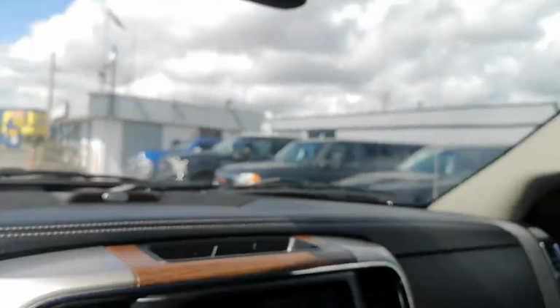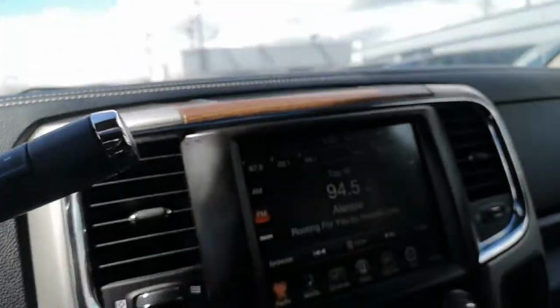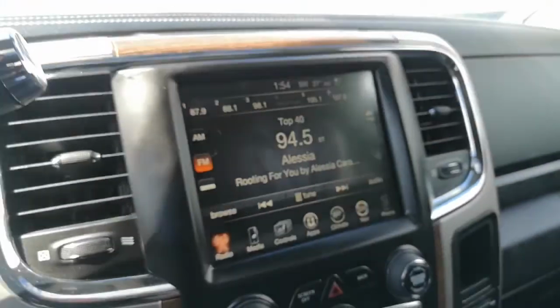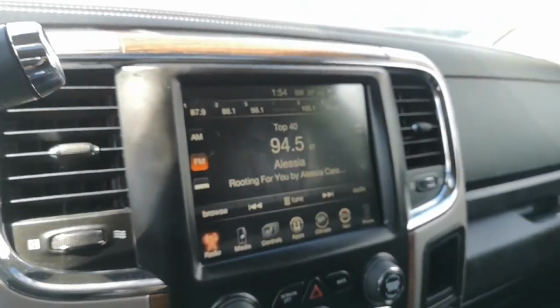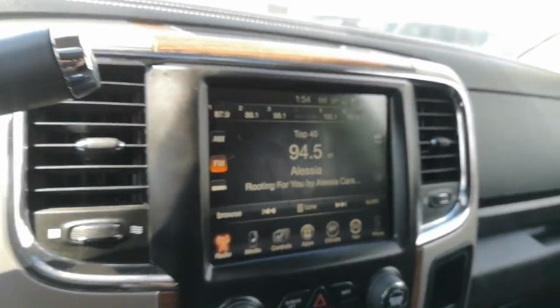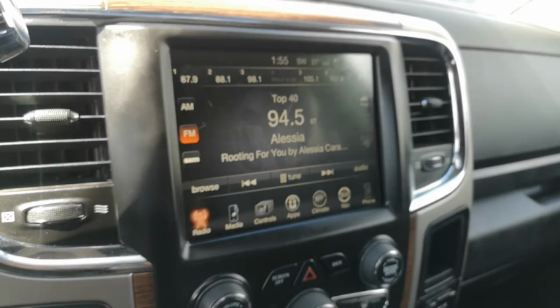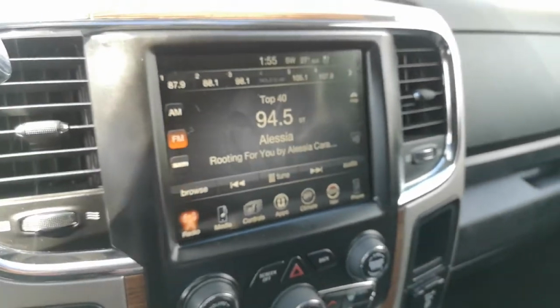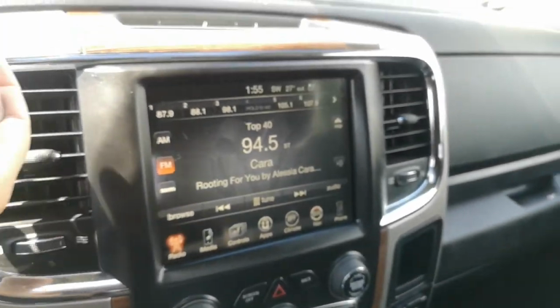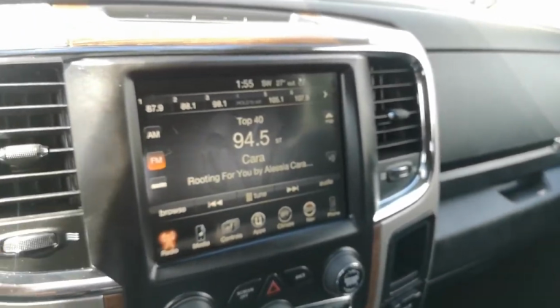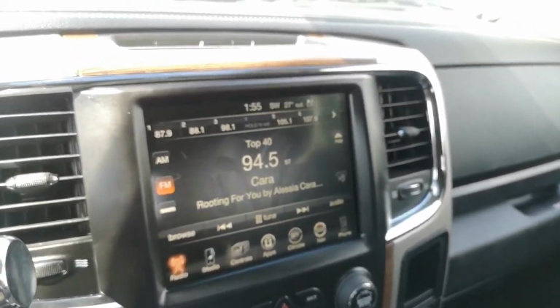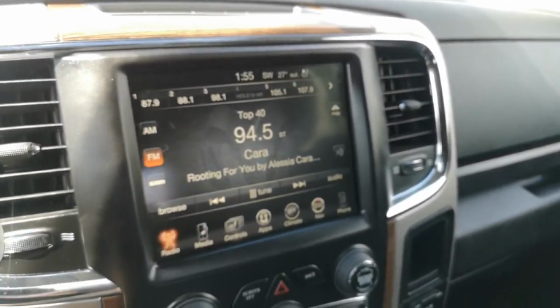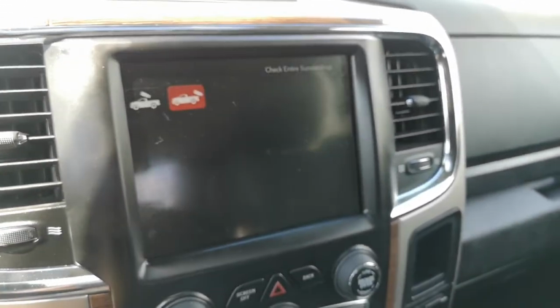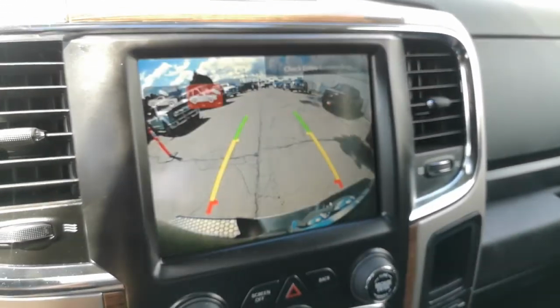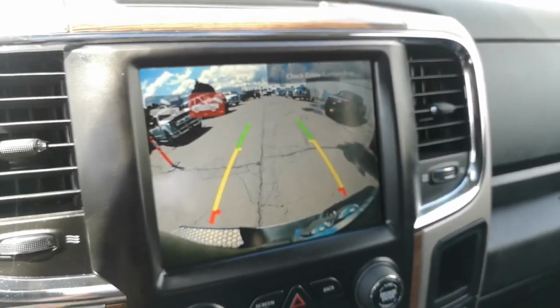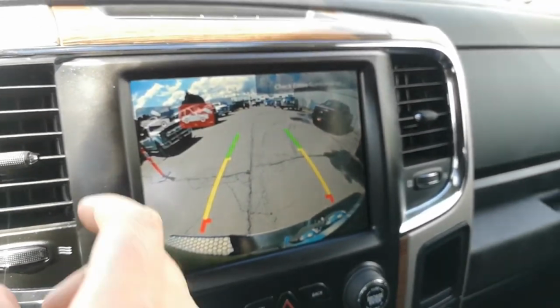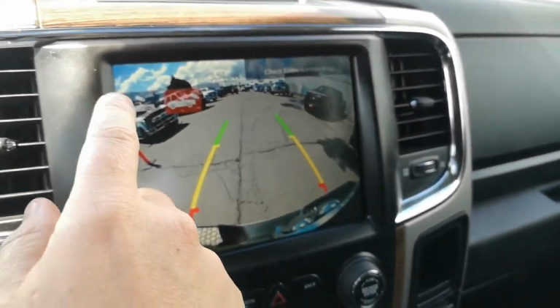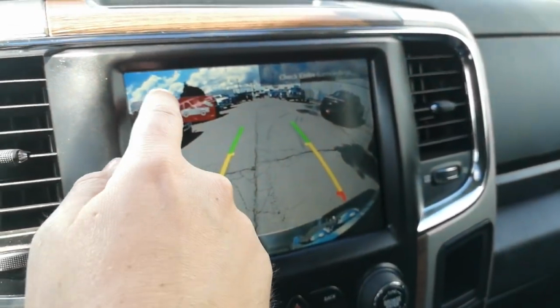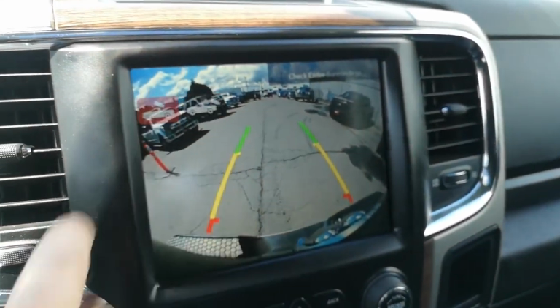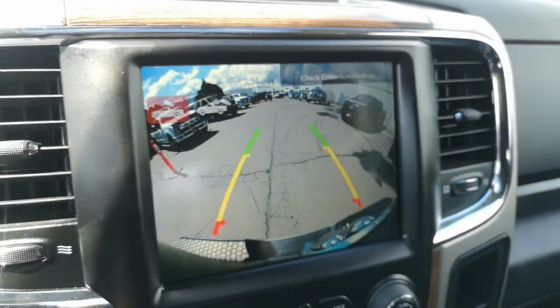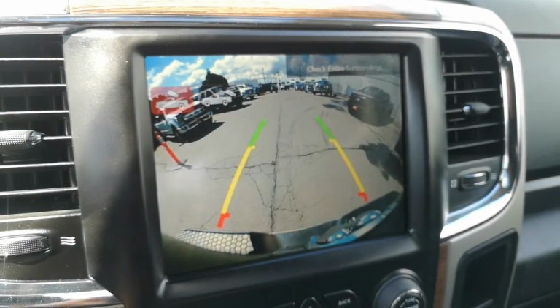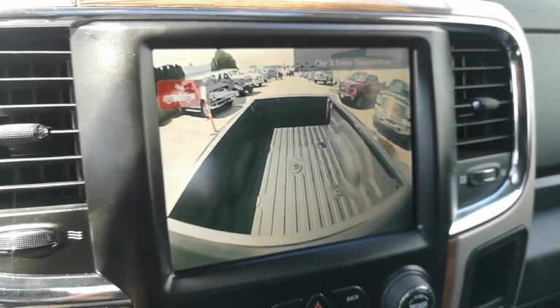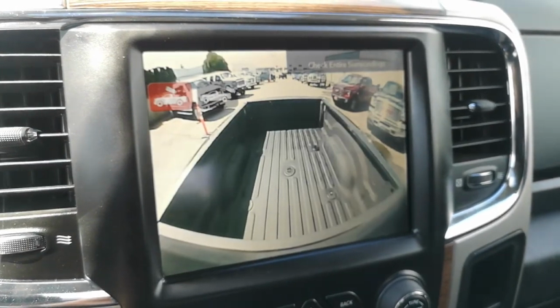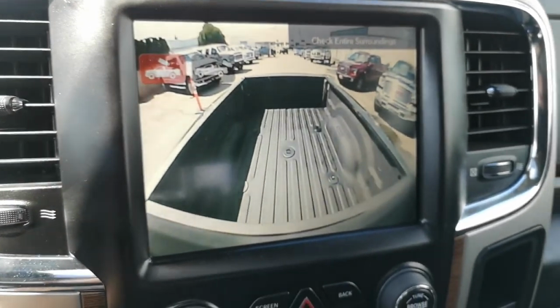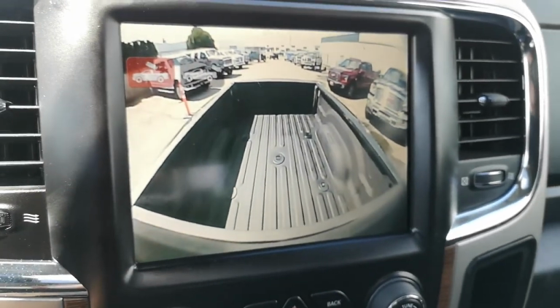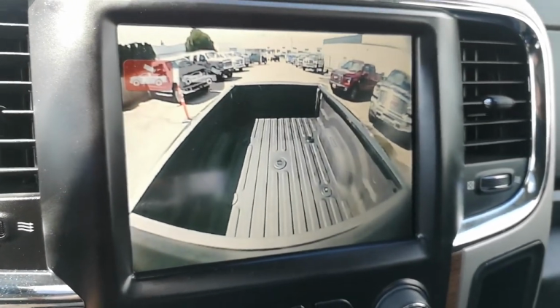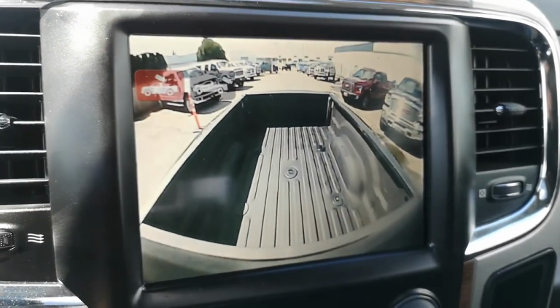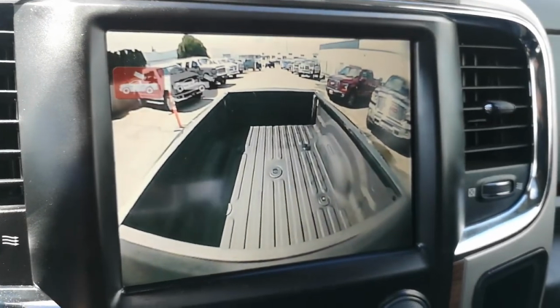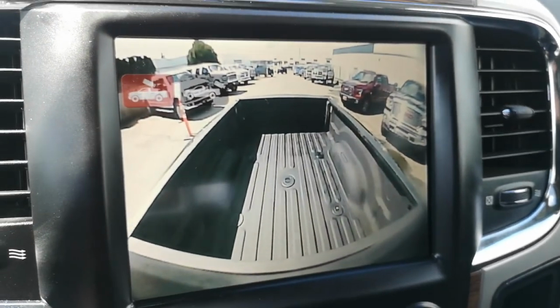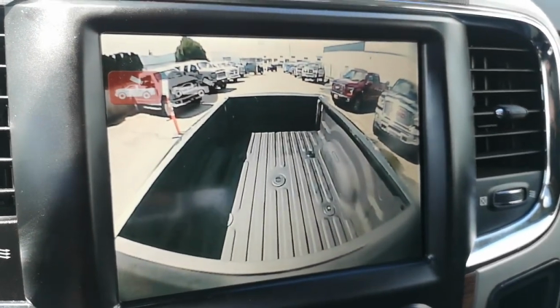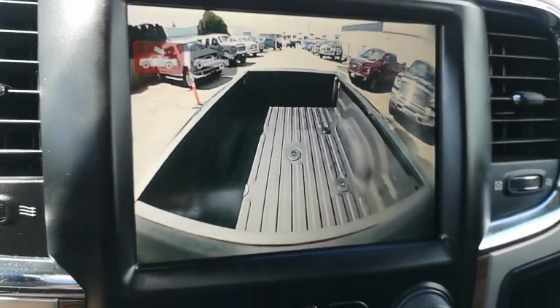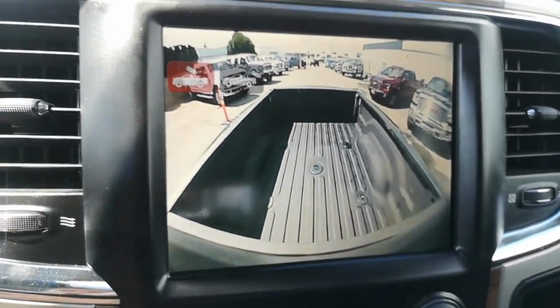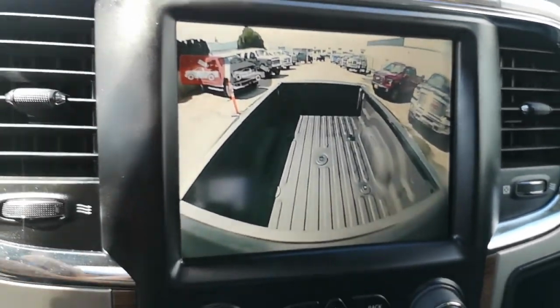I'll just go over some of the features here. You do have the backup camera, and also you do have the gooseneck camera as well on there, which is great.